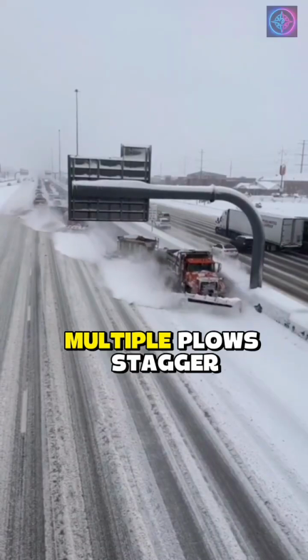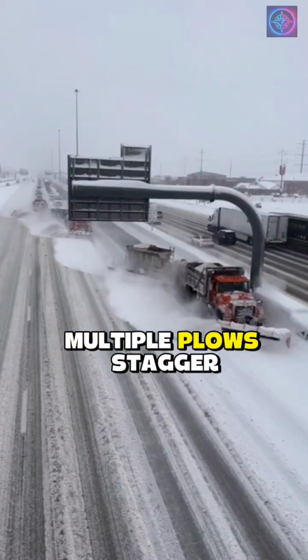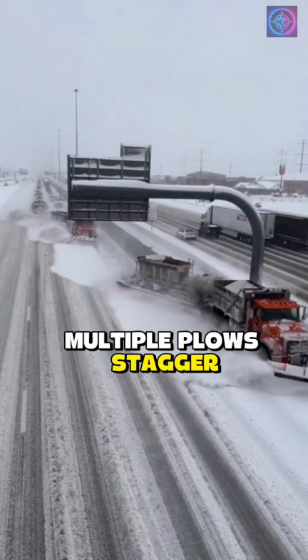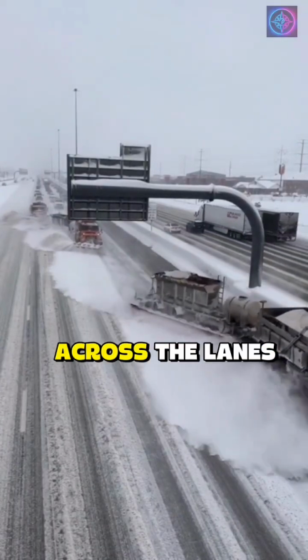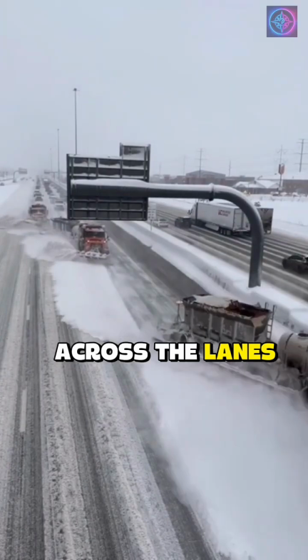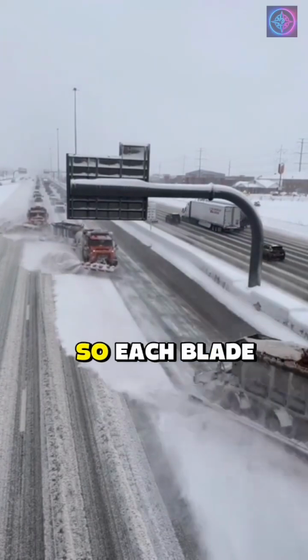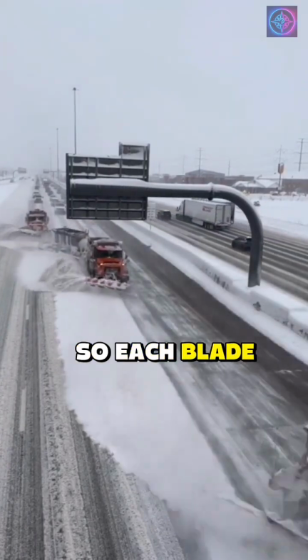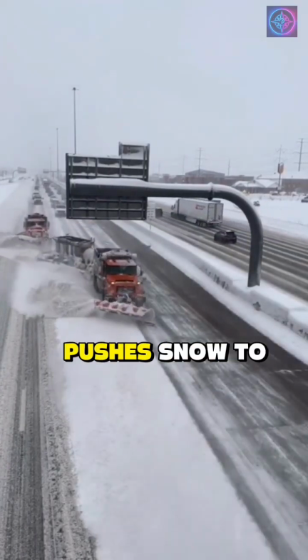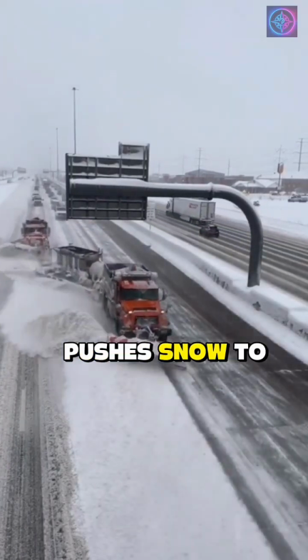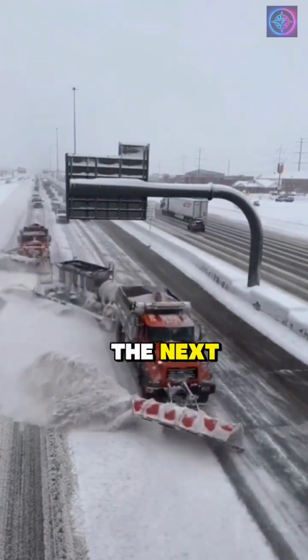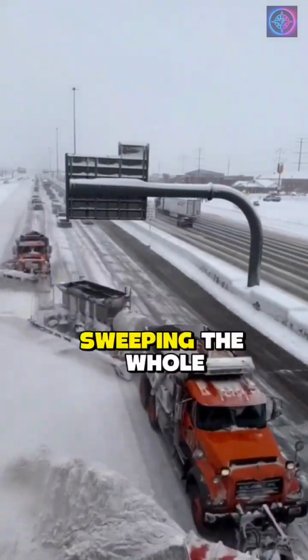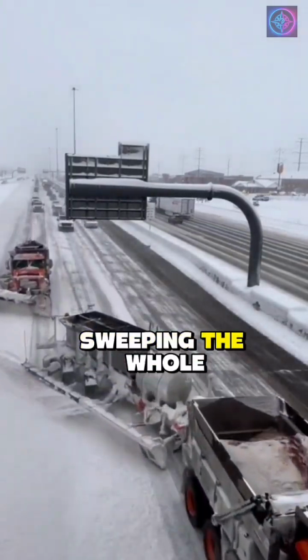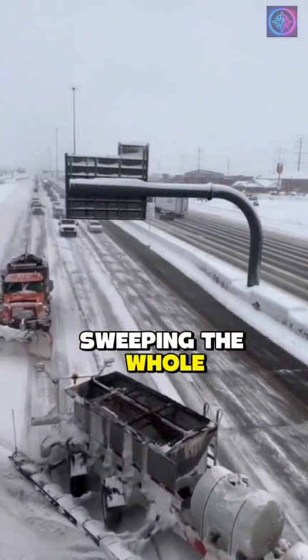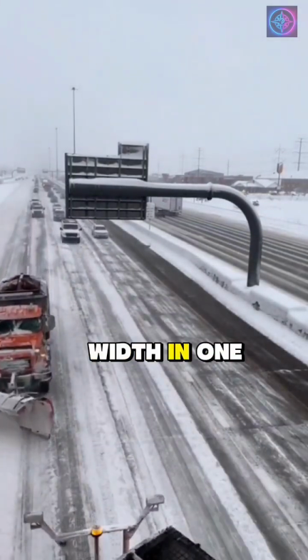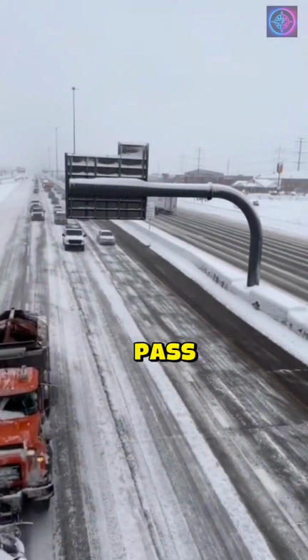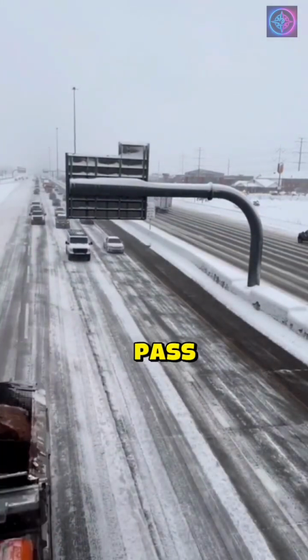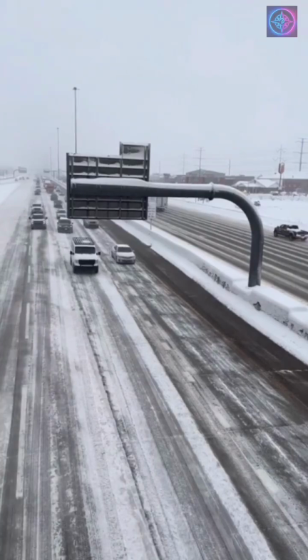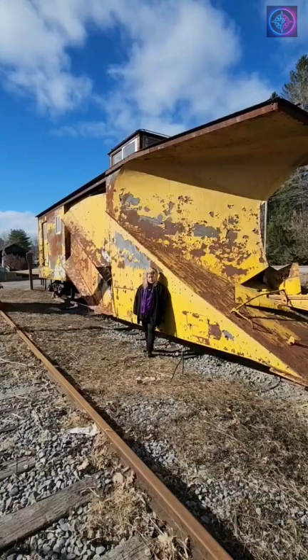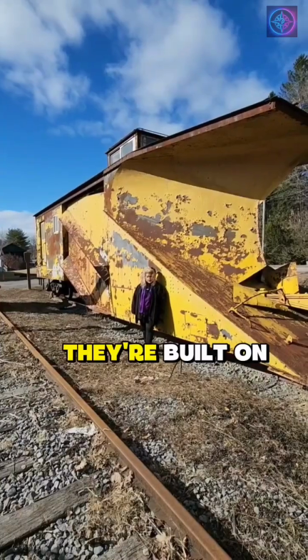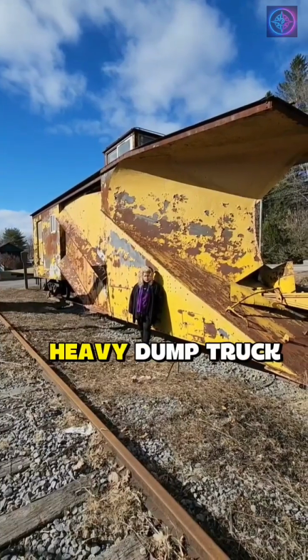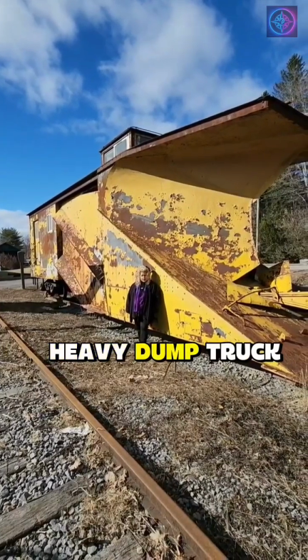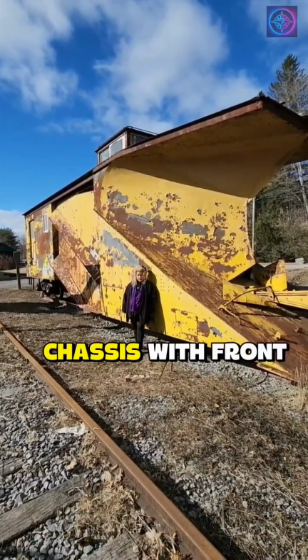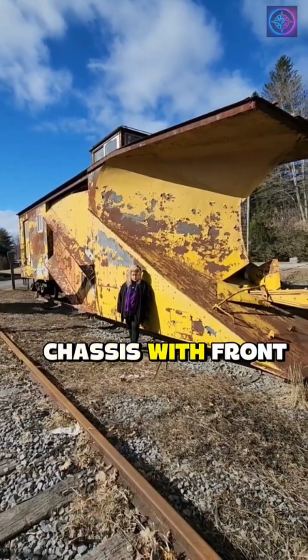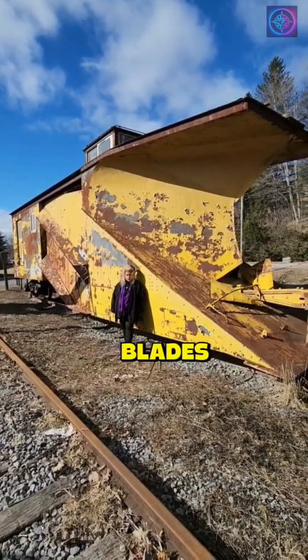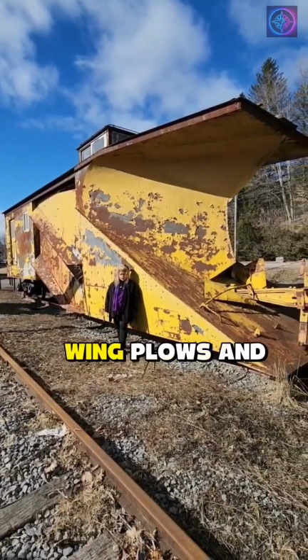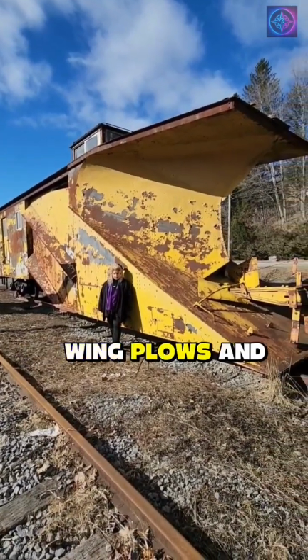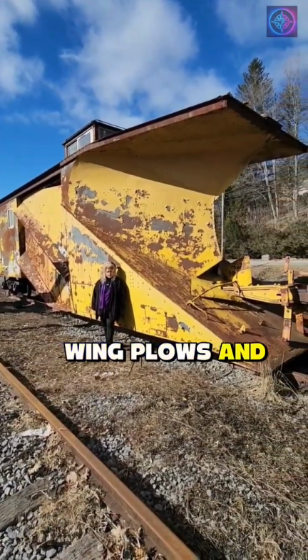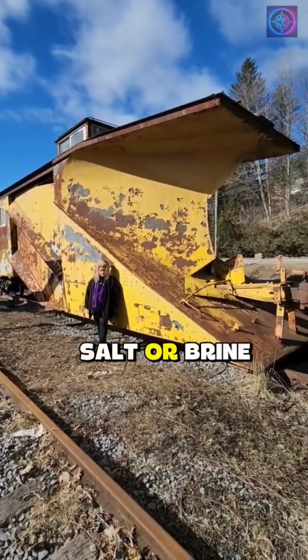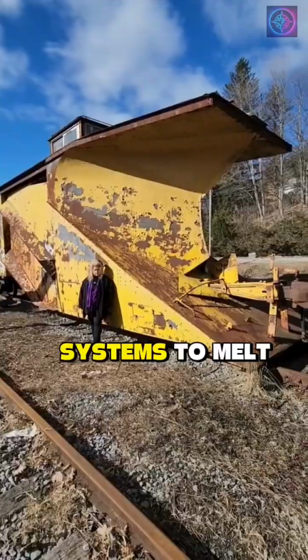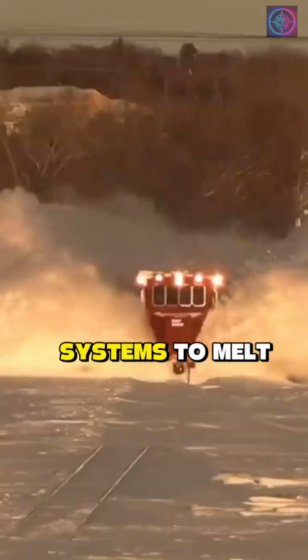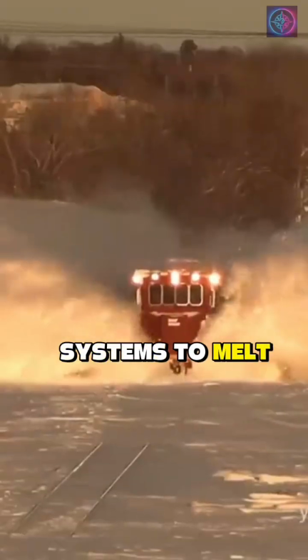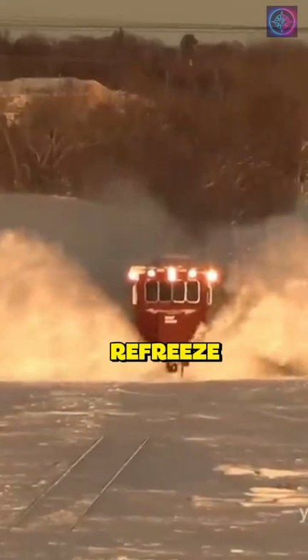Multiple plows stagger across the lanes so each blade pushes snow to the next, sweeping the whole width in one pass. They're built on heavy dump truck chassis with front blades, wing plows, and salt or brine systems to melt refreeze.